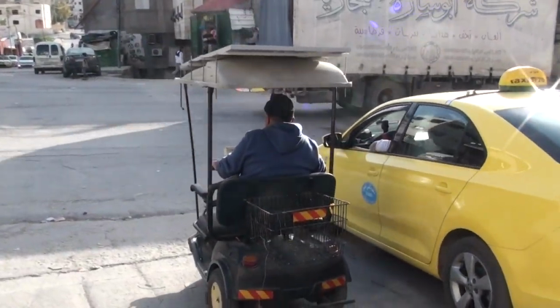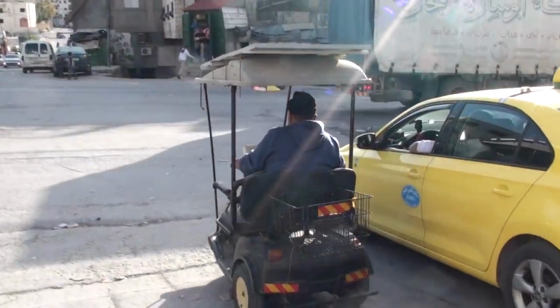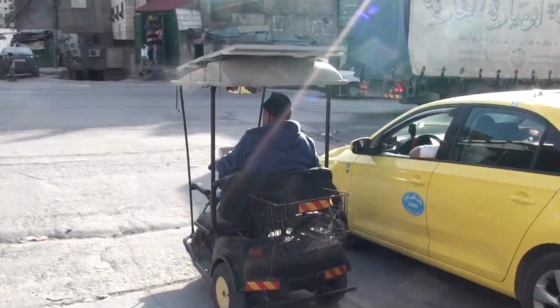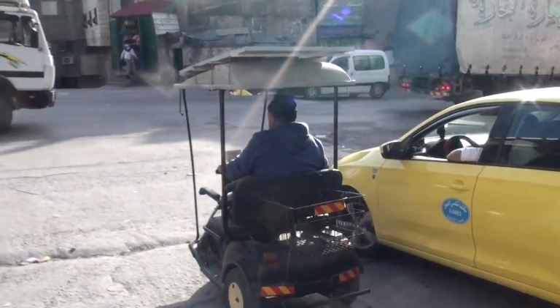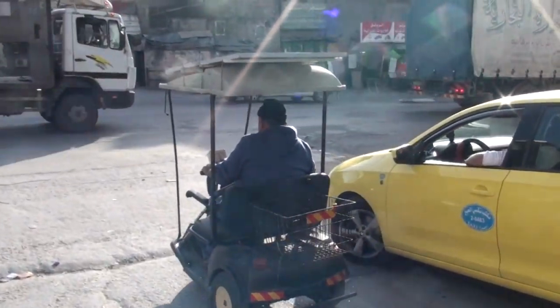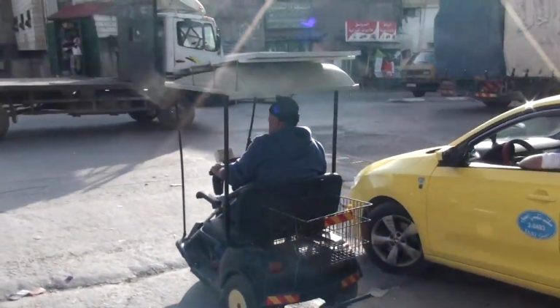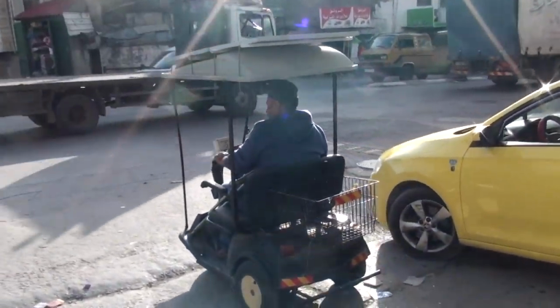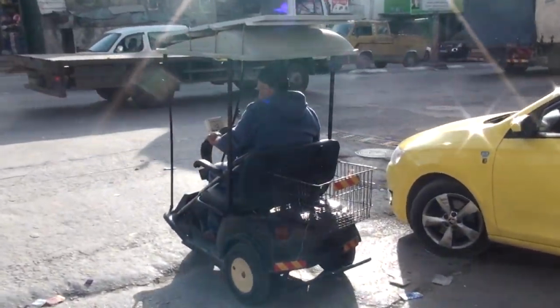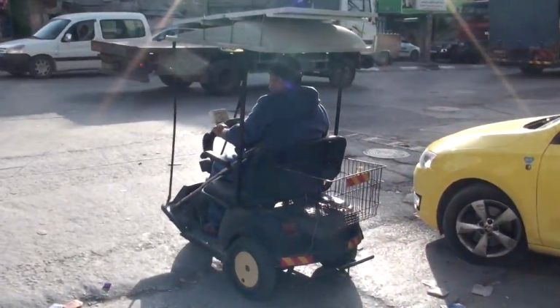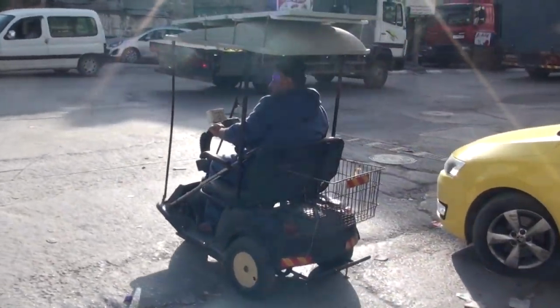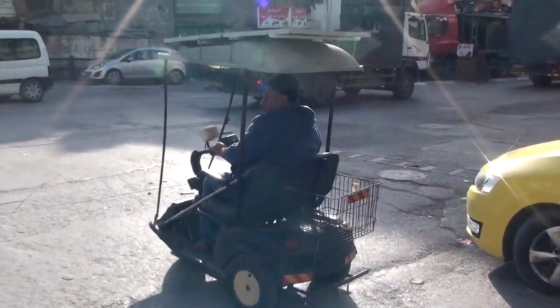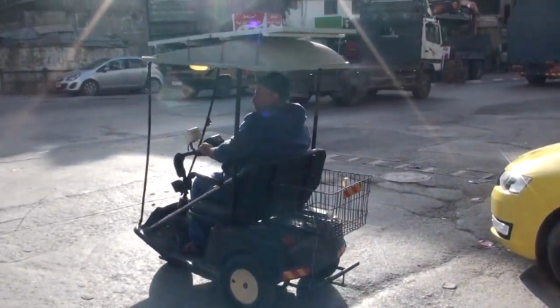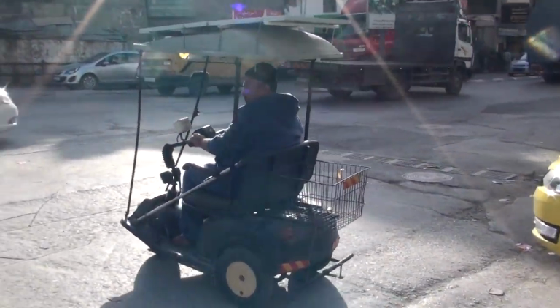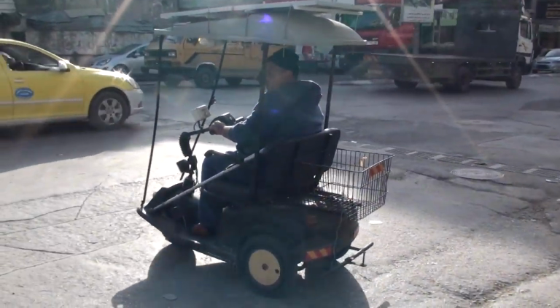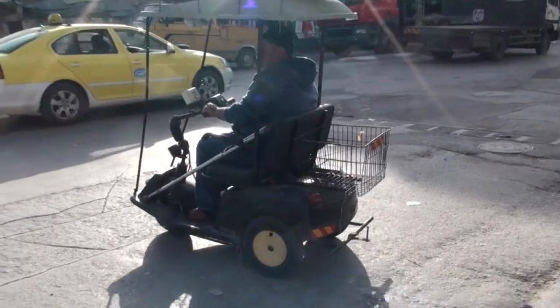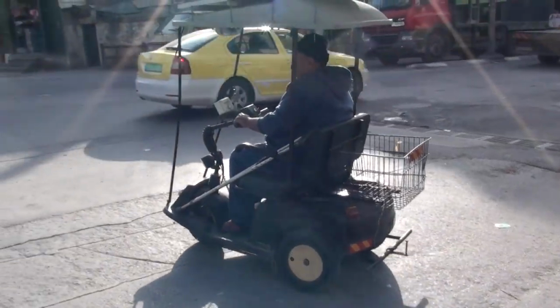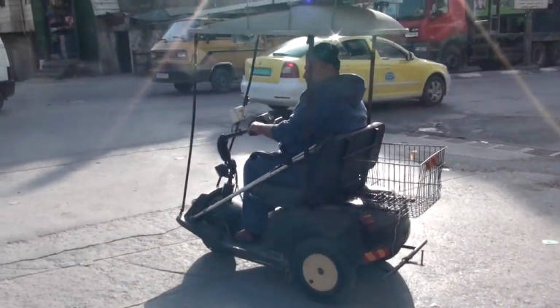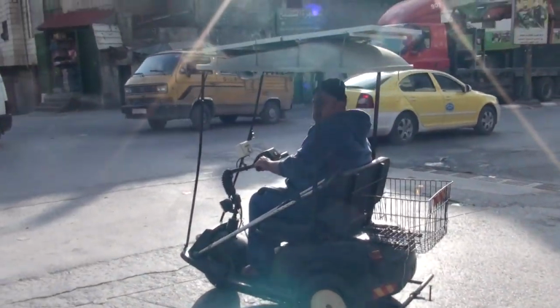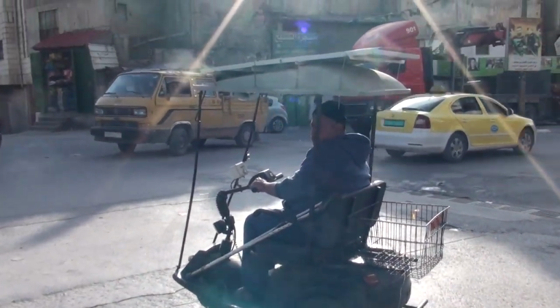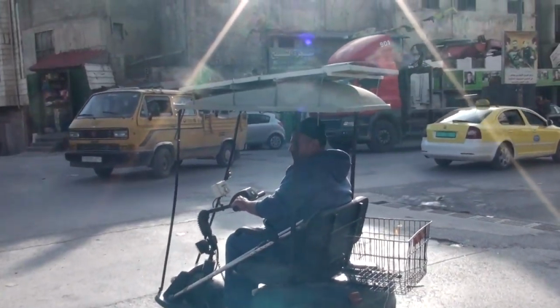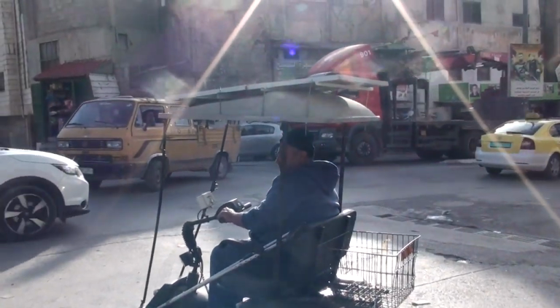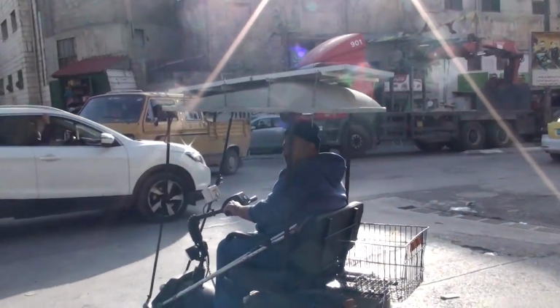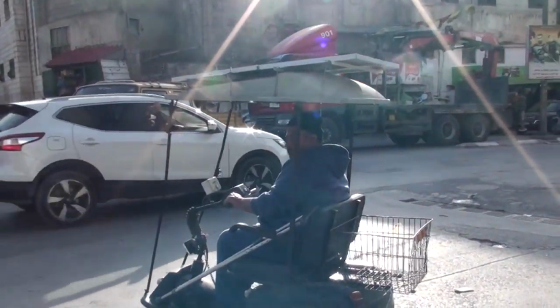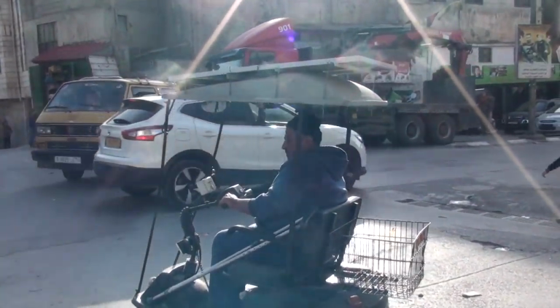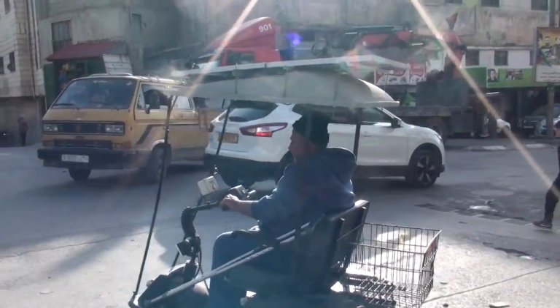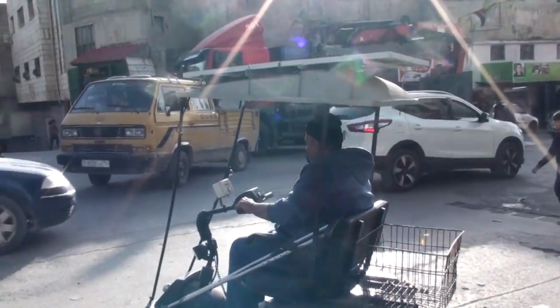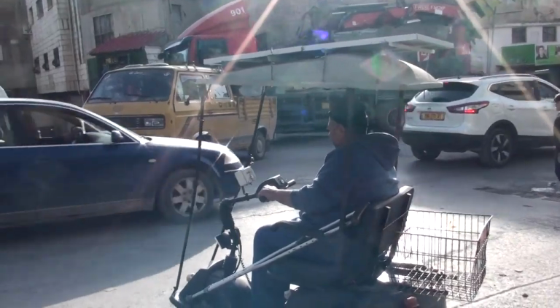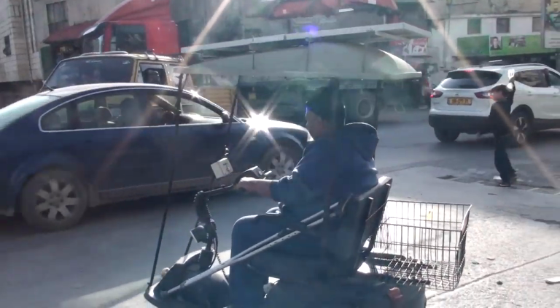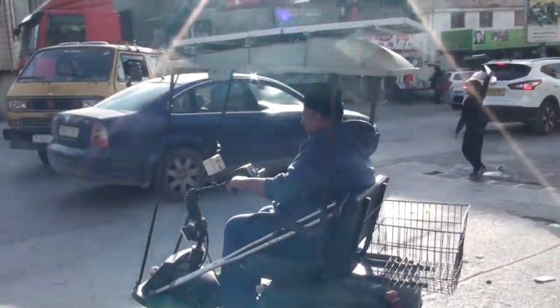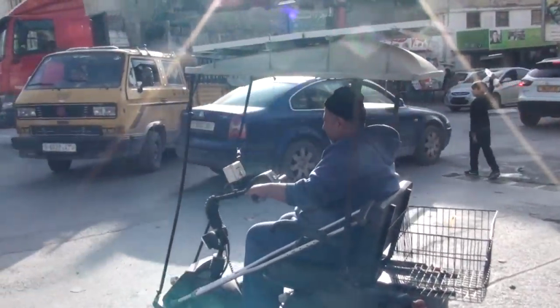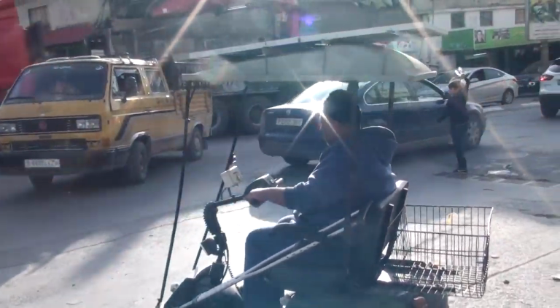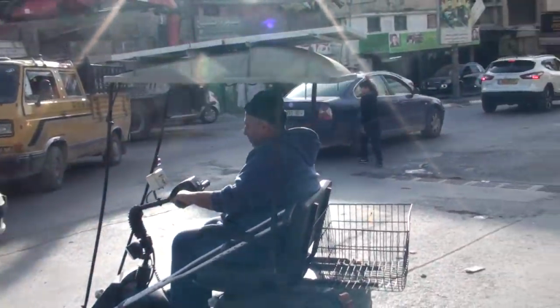And there is plenty of sun here in Palestine, even in the wintertime. This is it — the vehicle of the future. Prototype of the electric car, made in Palestine.